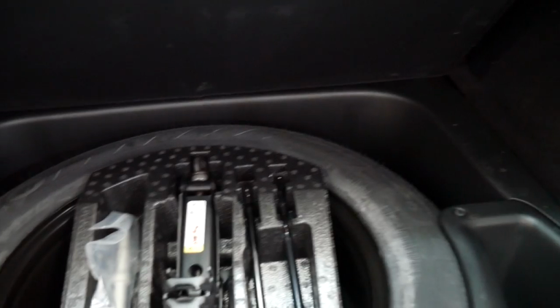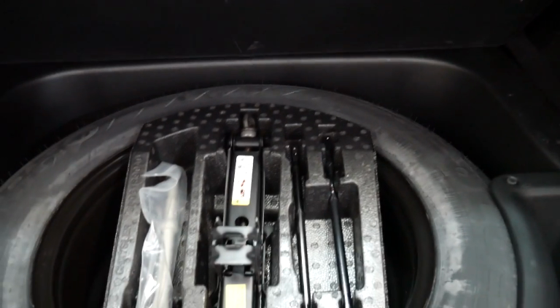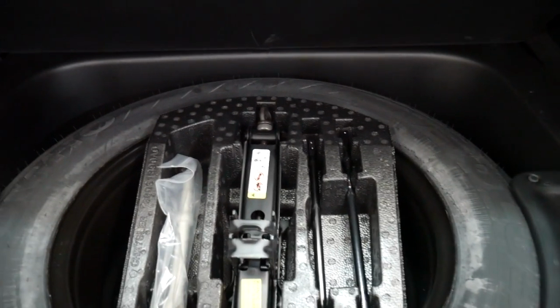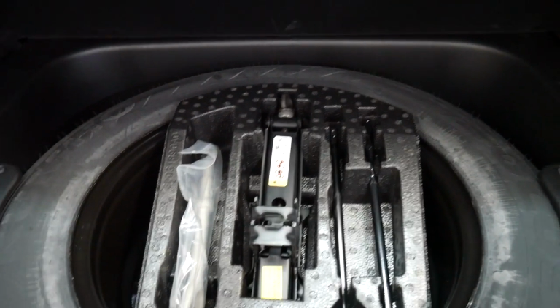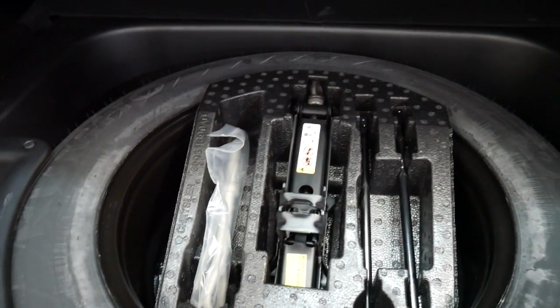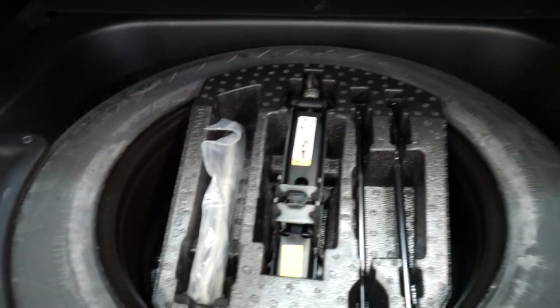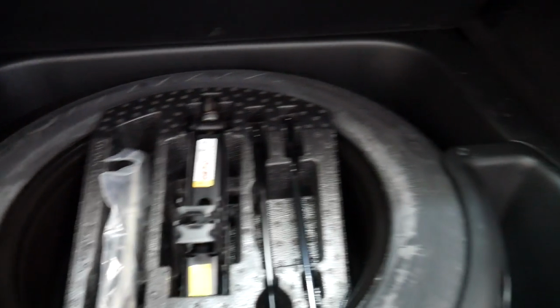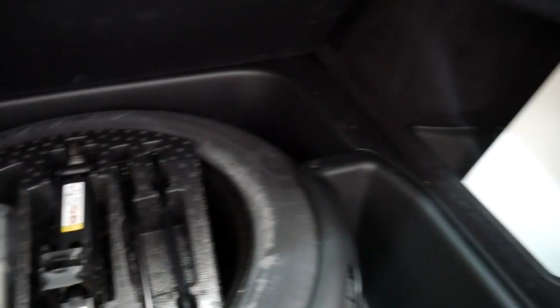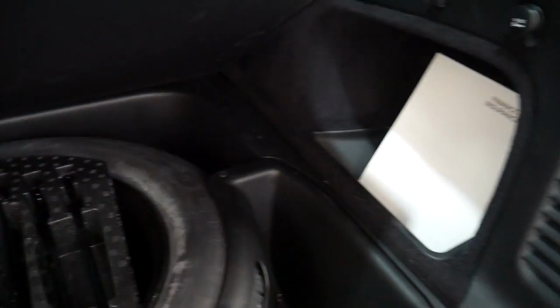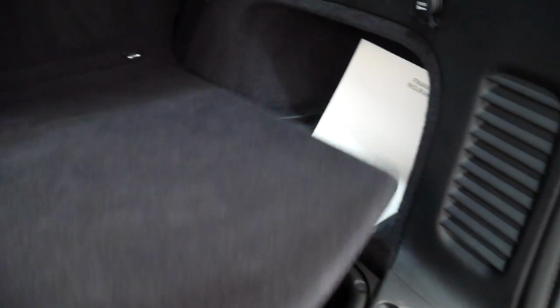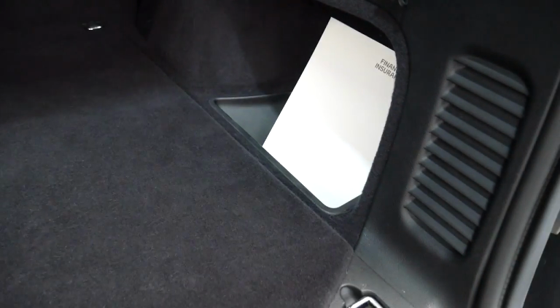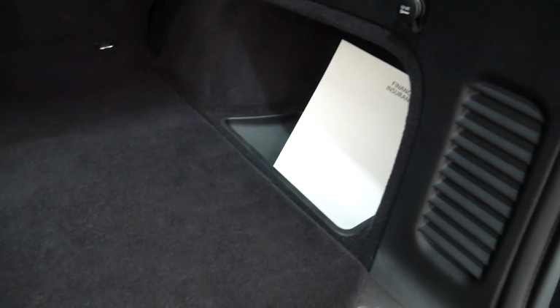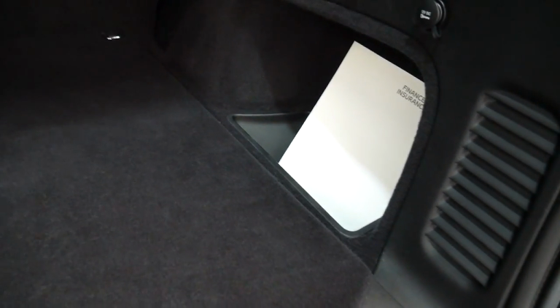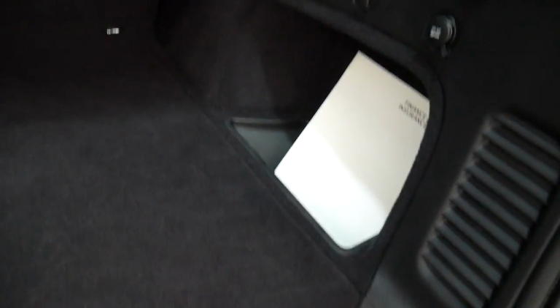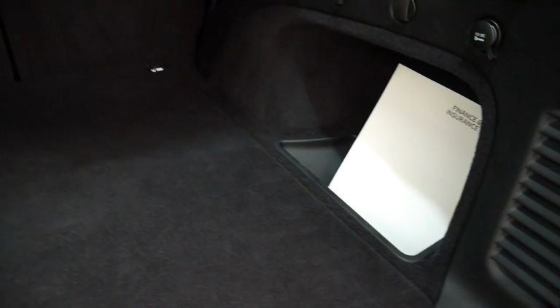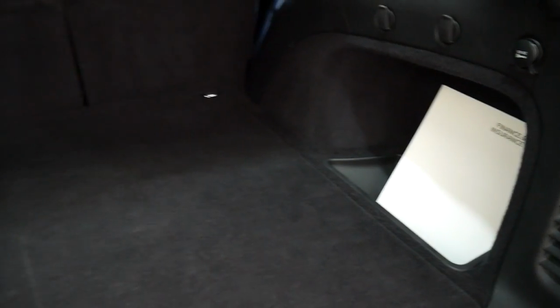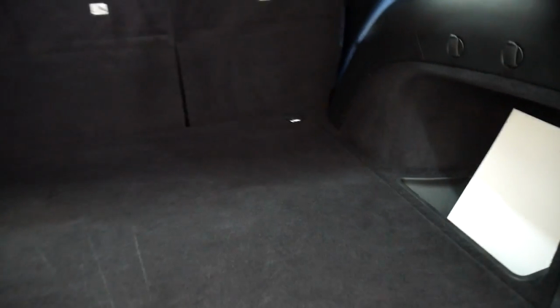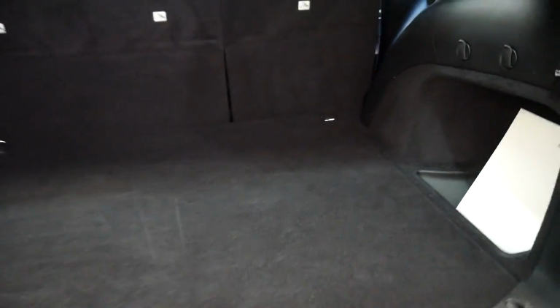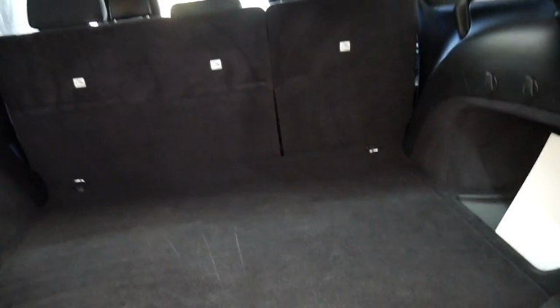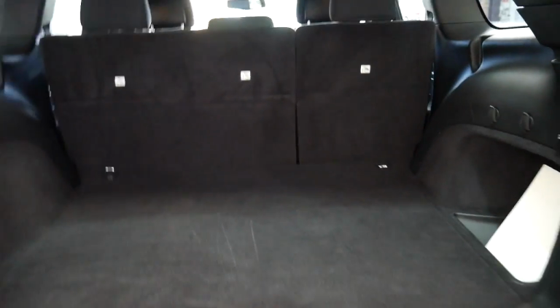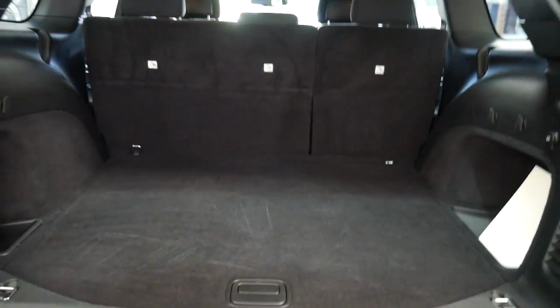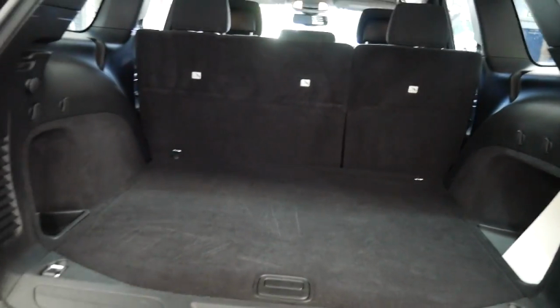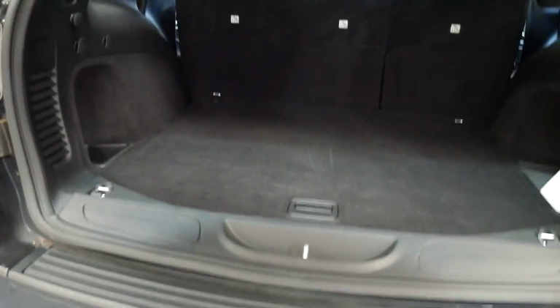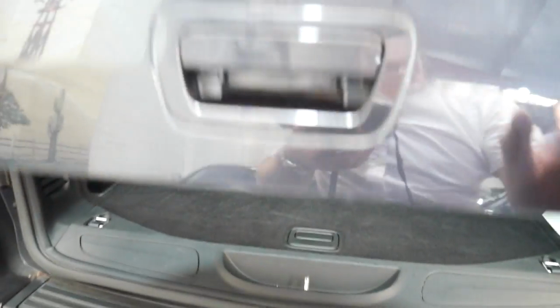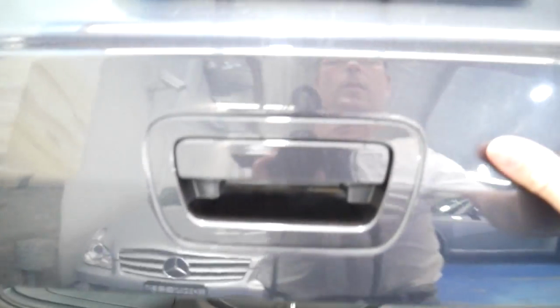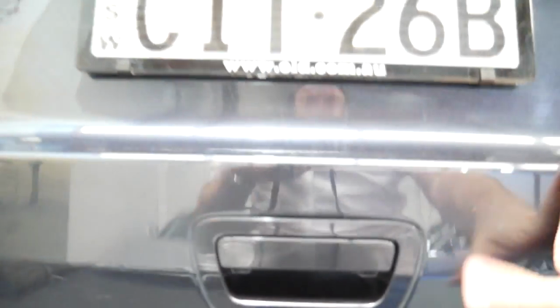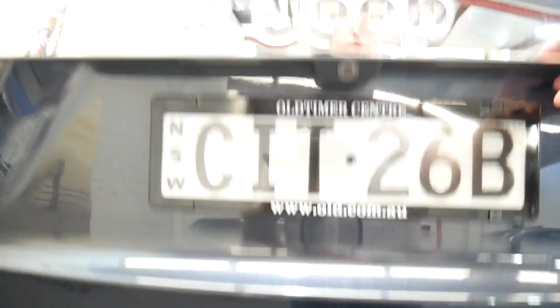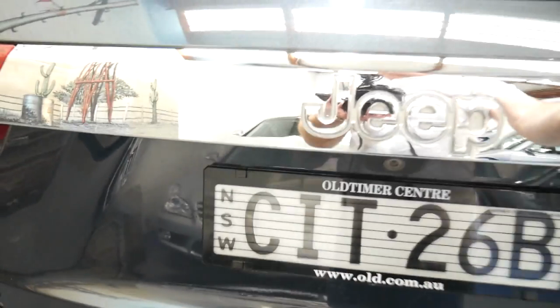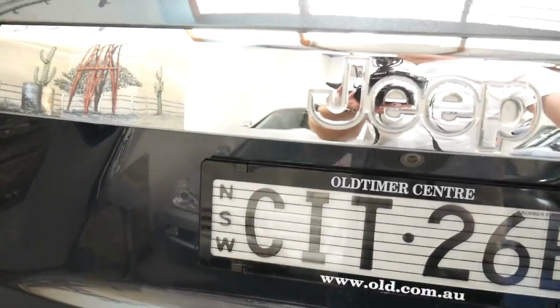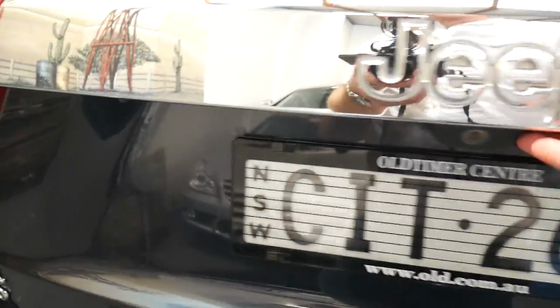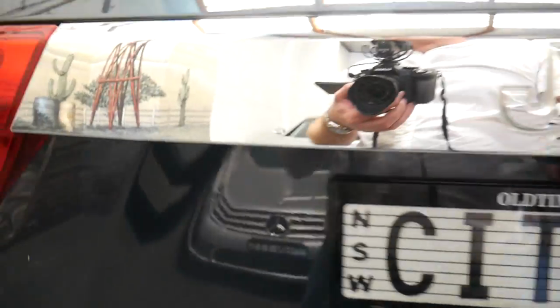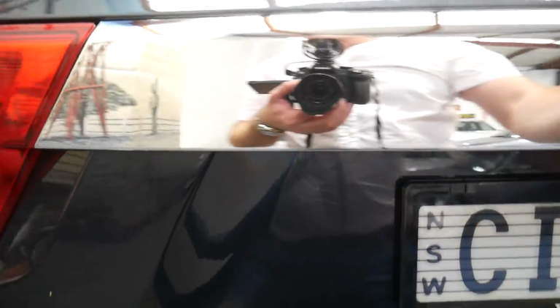There's your big spare, which is great — it's a full-size spare. The back seats fold down, so you've got a nice flat surface to work with.